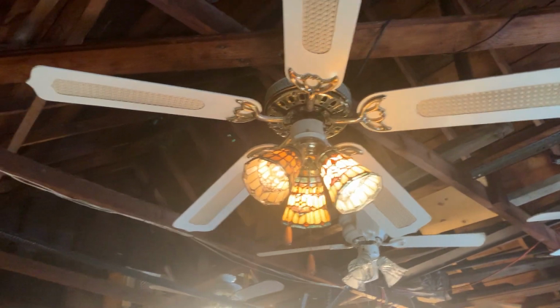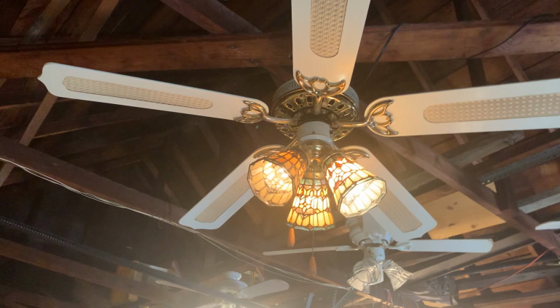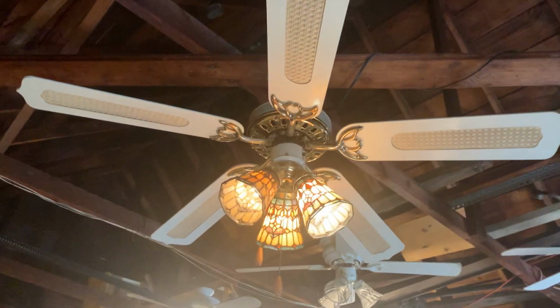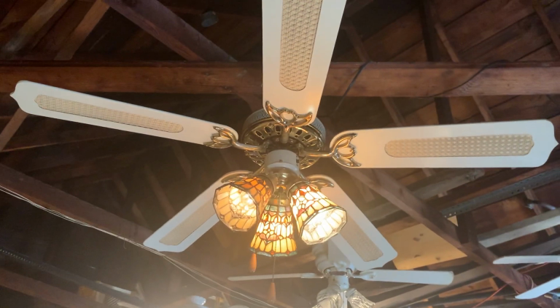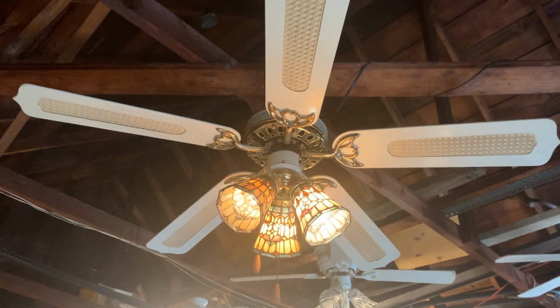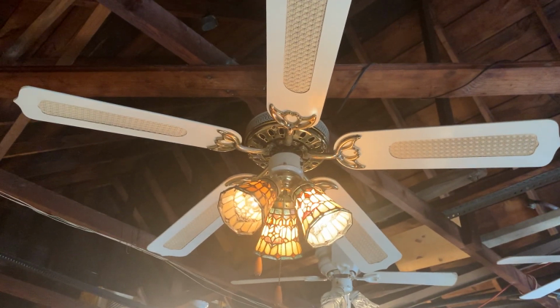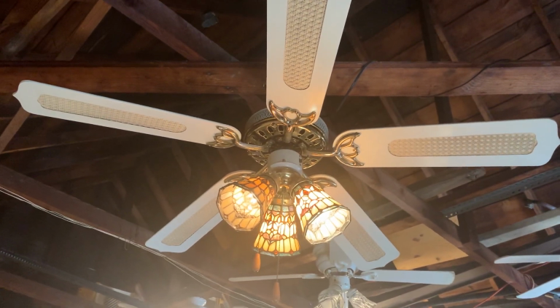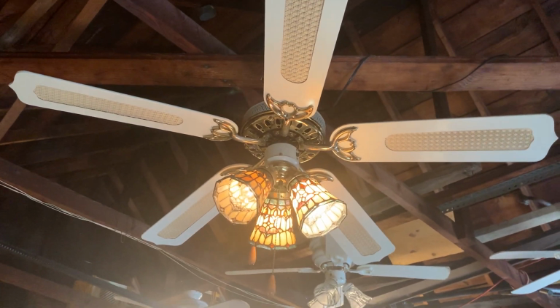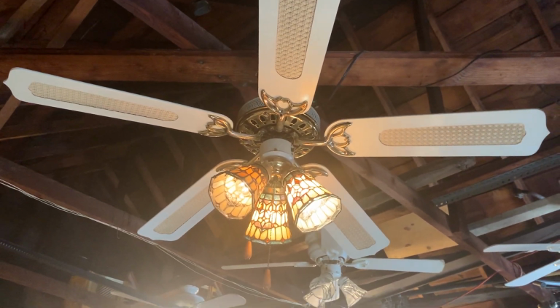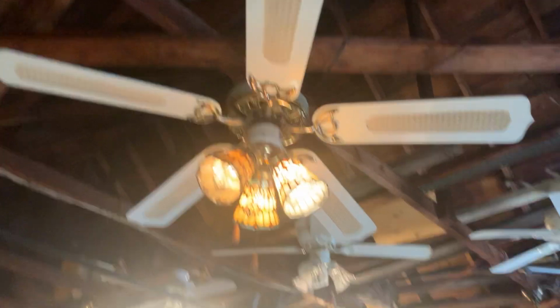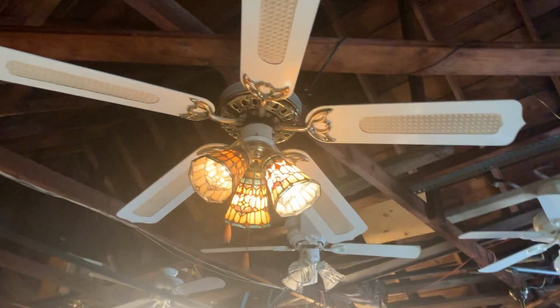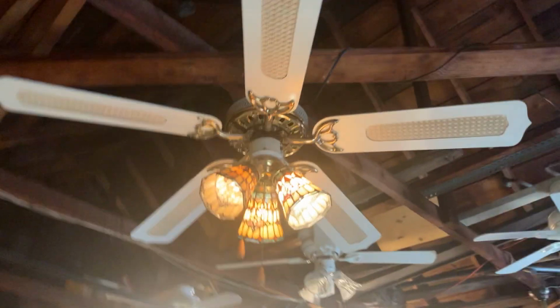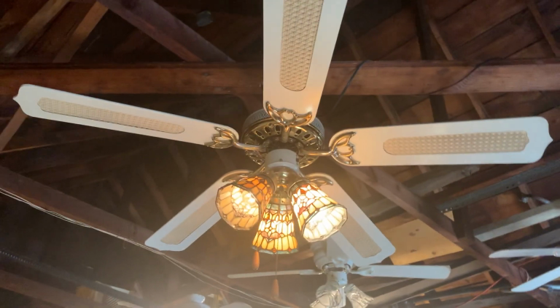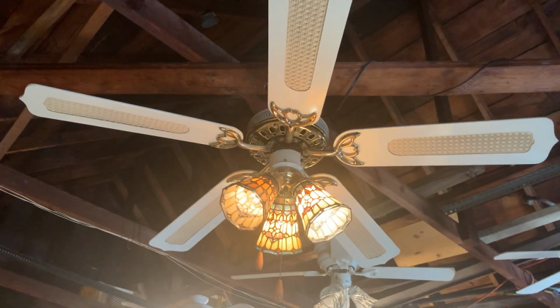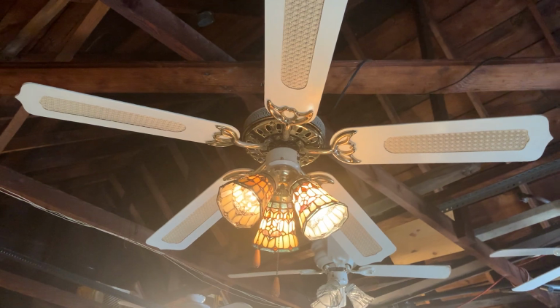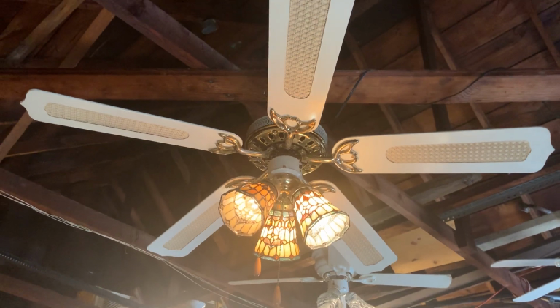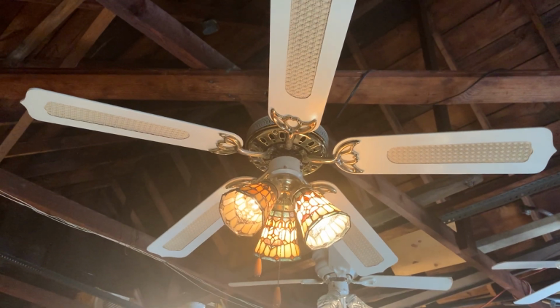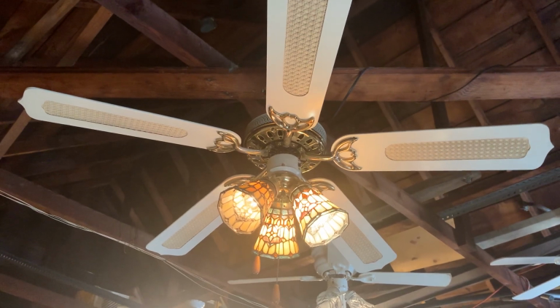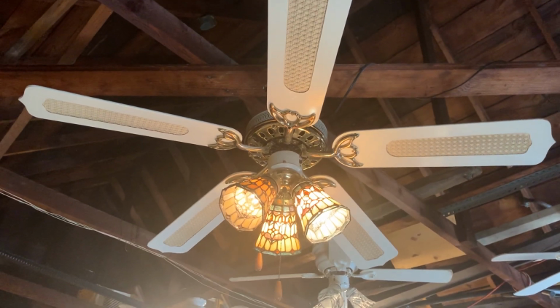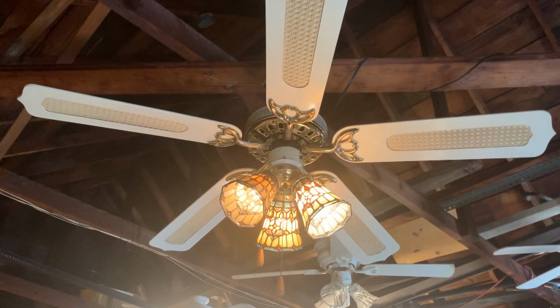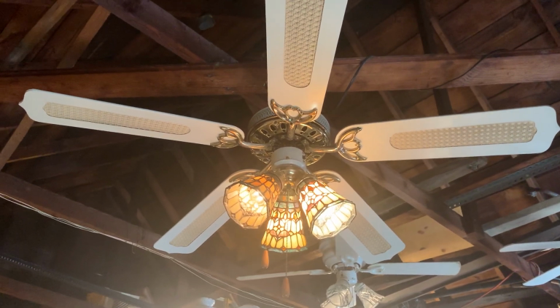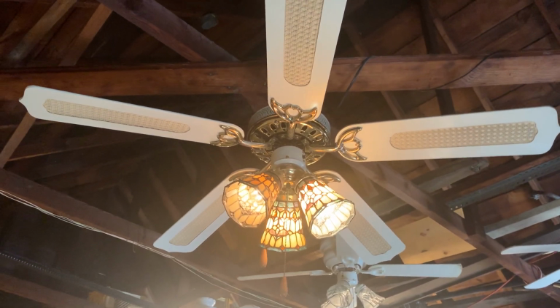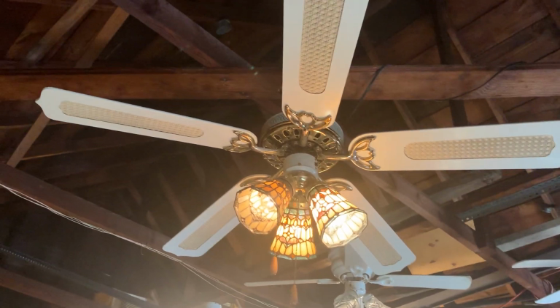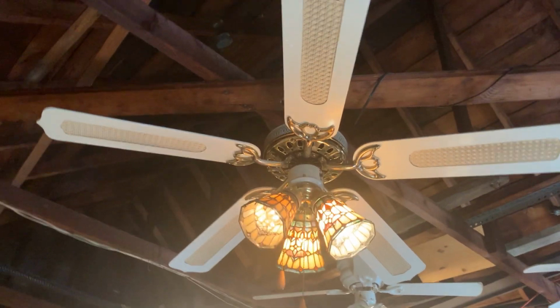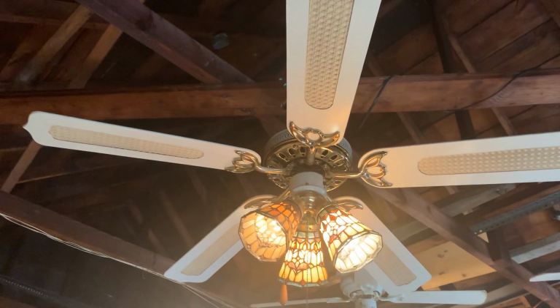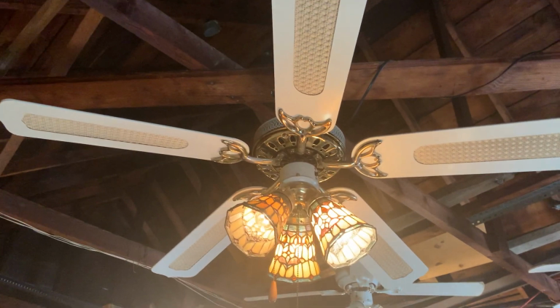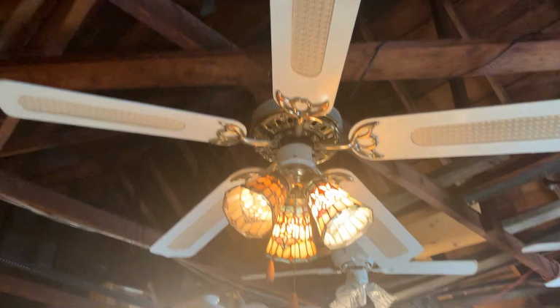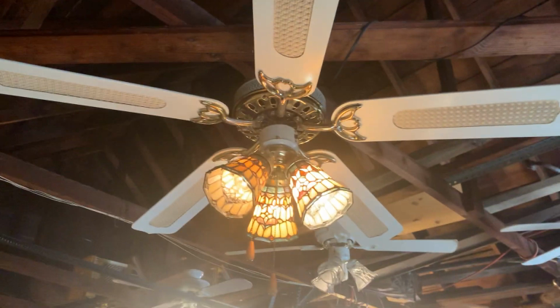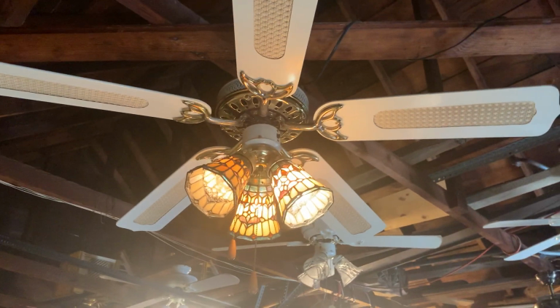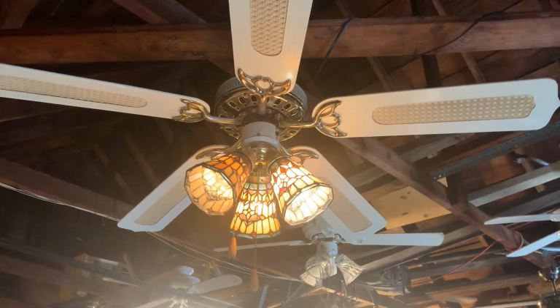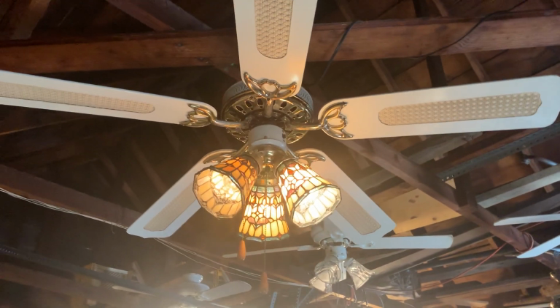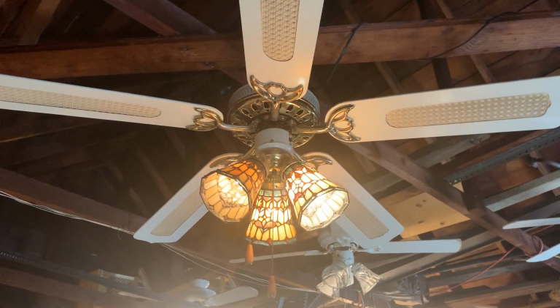This fan is down-rod mounted and it can be close-mounted. I also did a video of this fan showing it without a light kit. Other than that, I really don't have that much more to say about this fan.